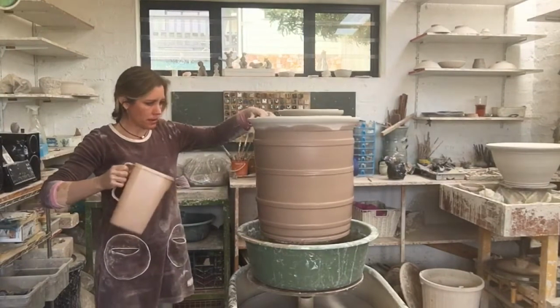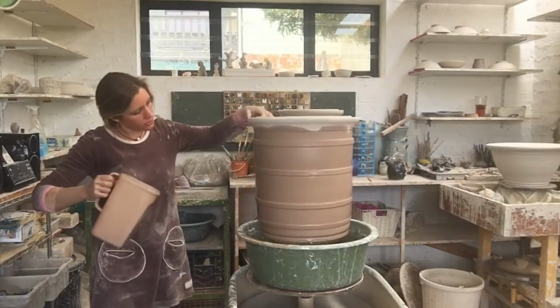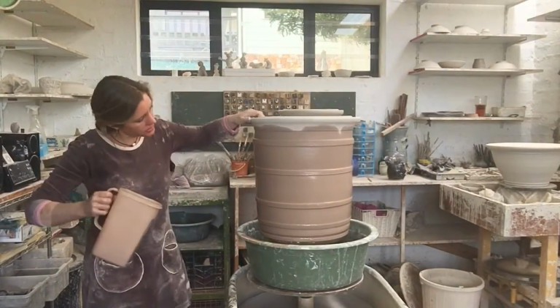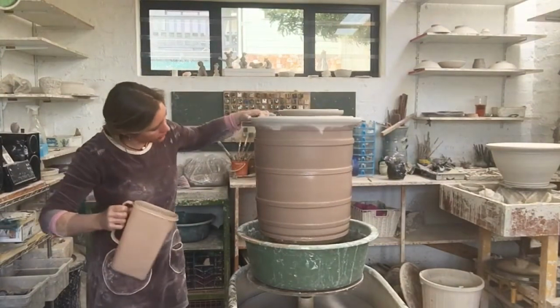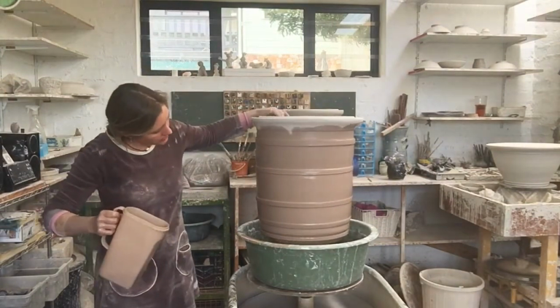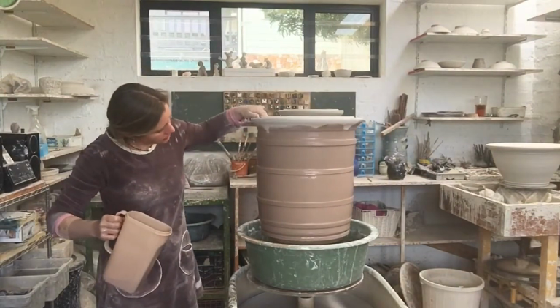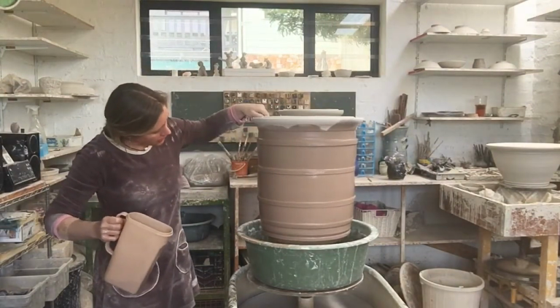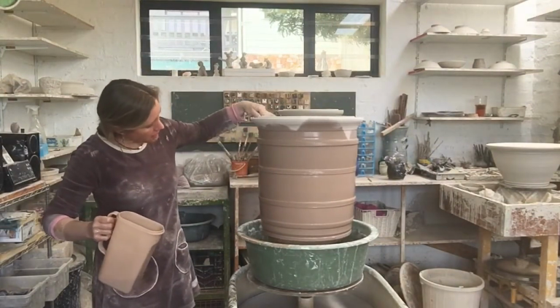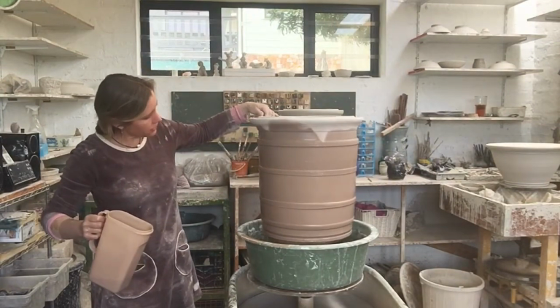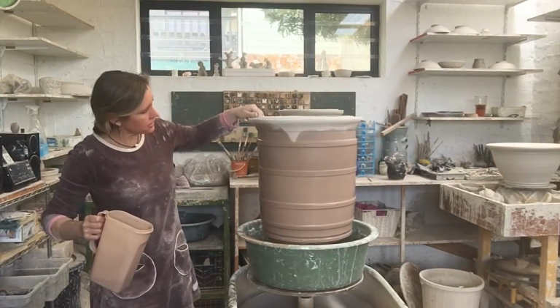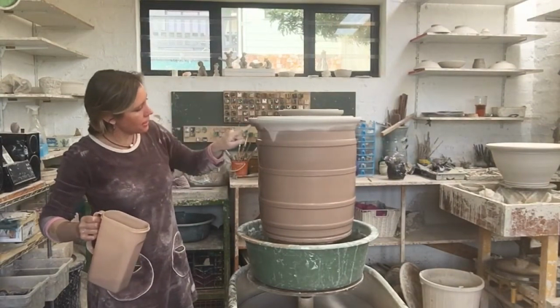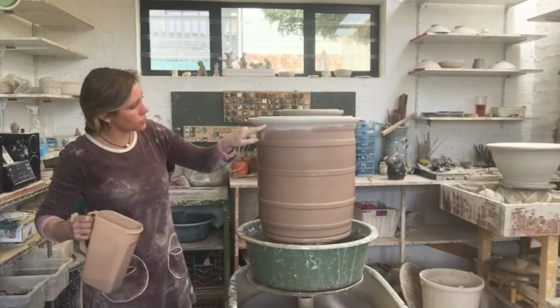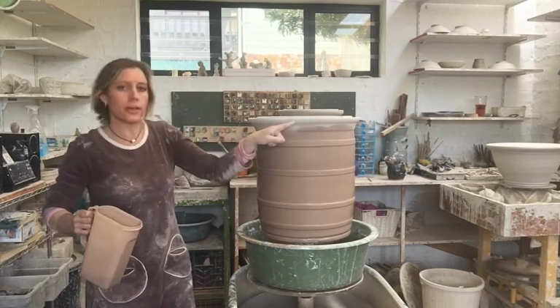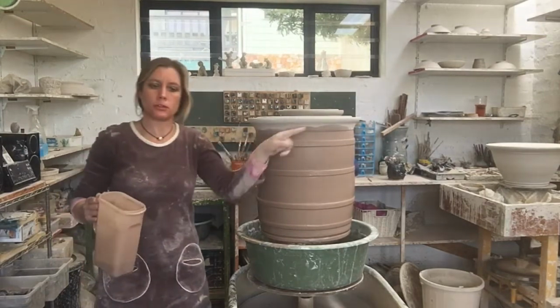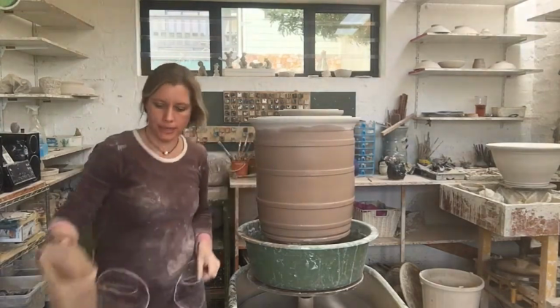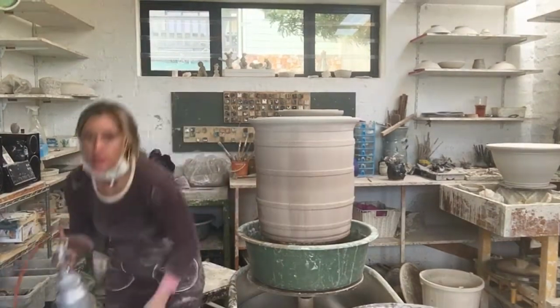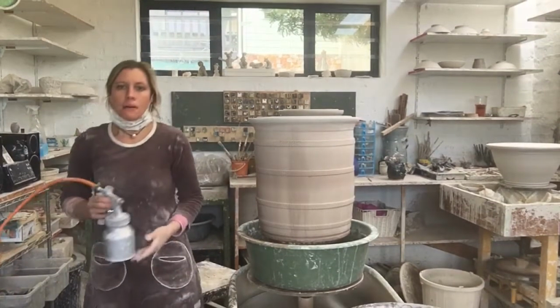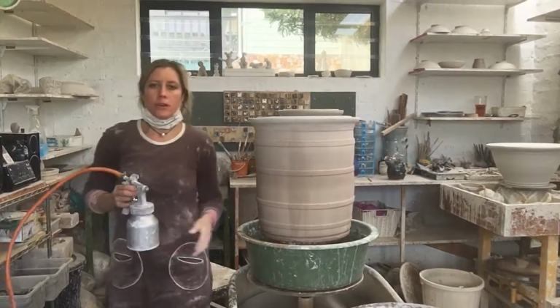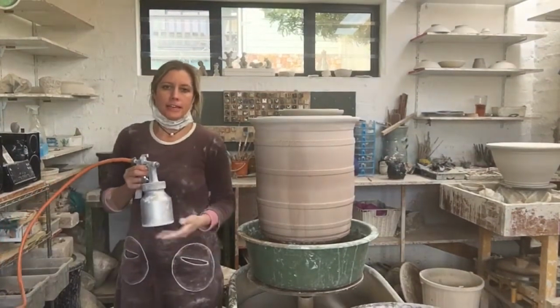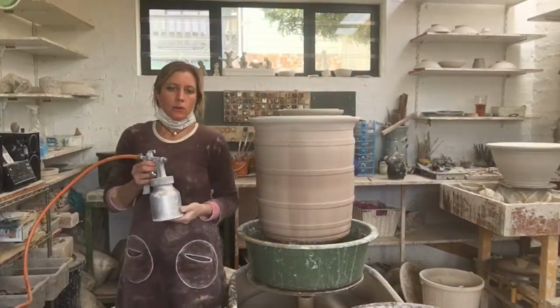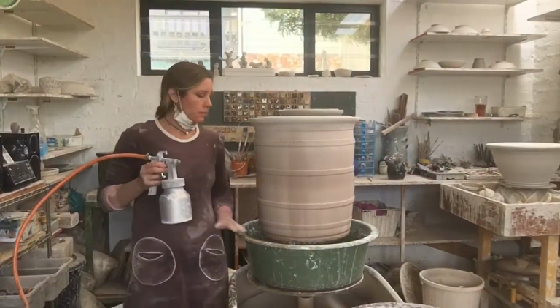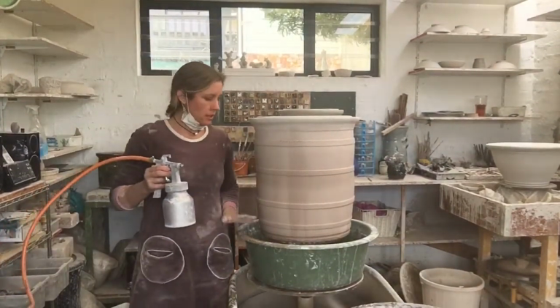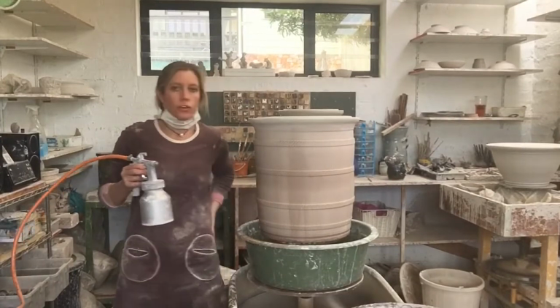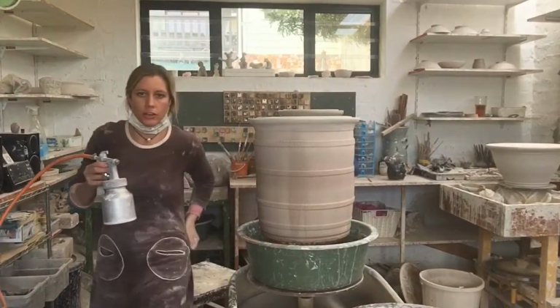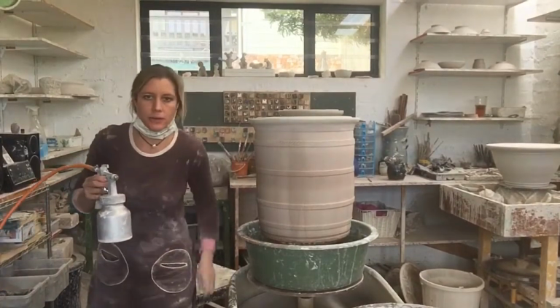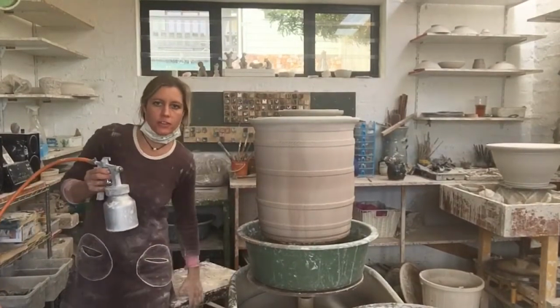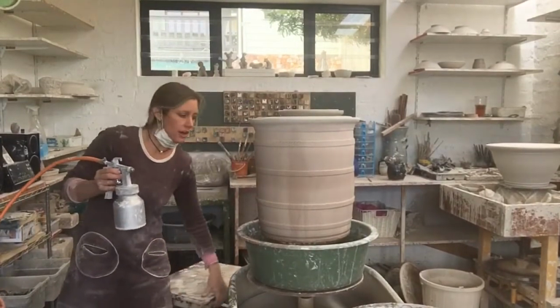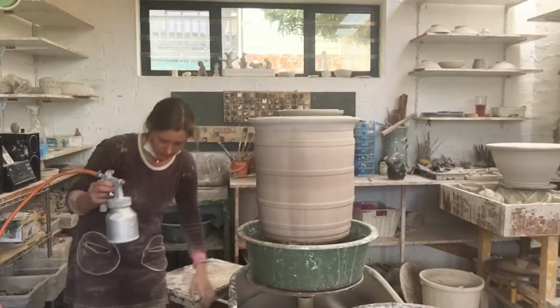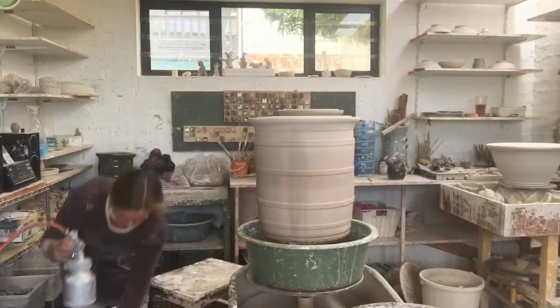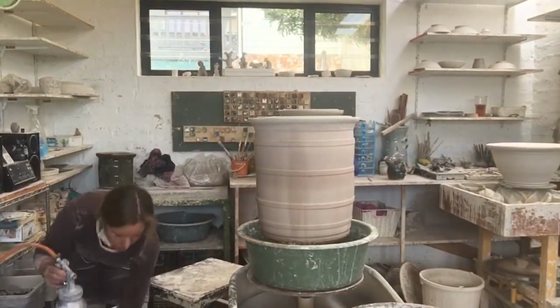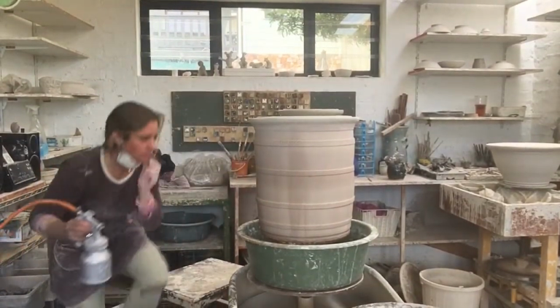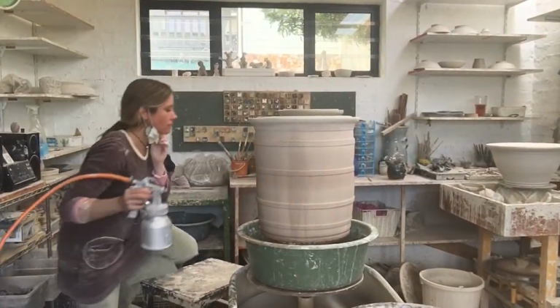I'm happy with the outside and I will spray that with my spray gun. I'm going to spray the inside now. I've just put my mask on so I block the noise when I turn this on.